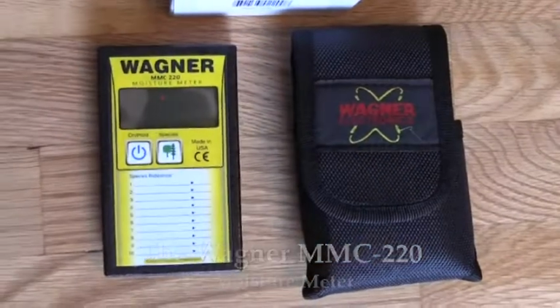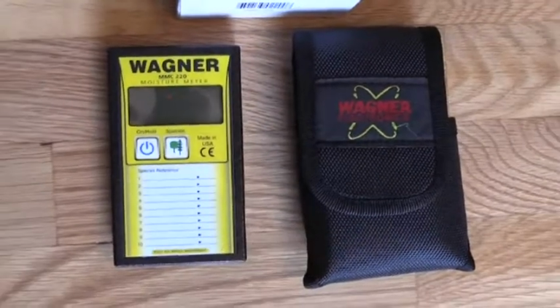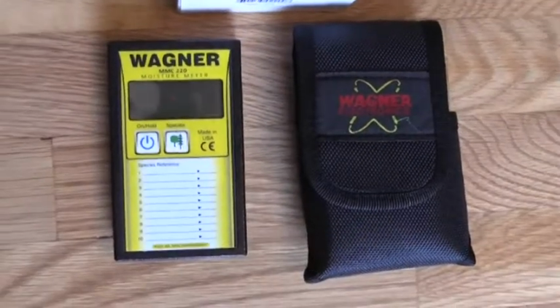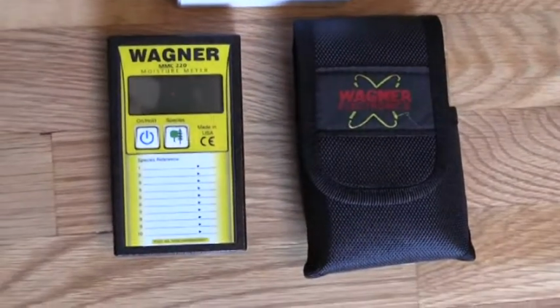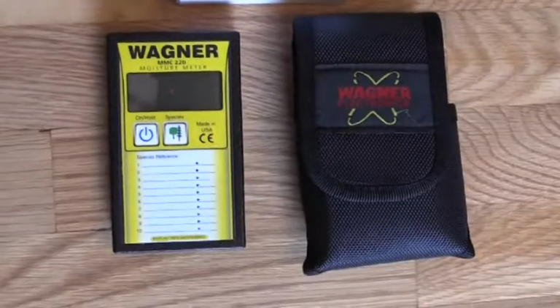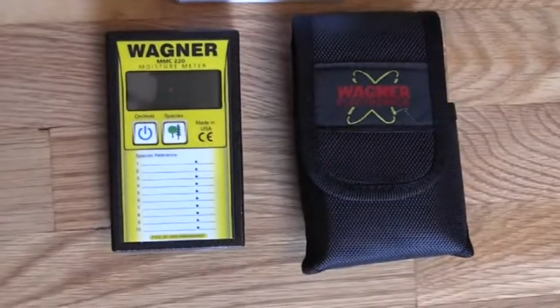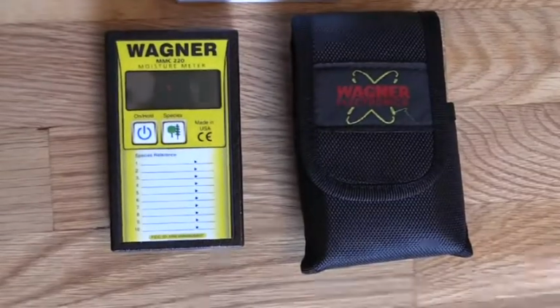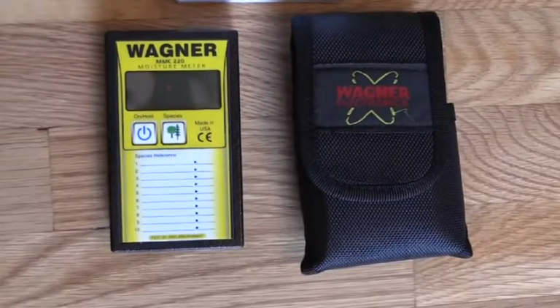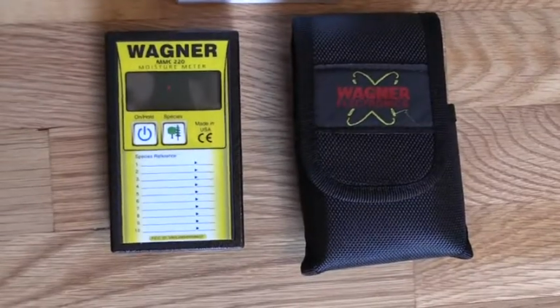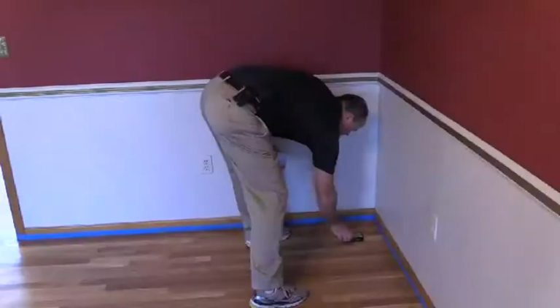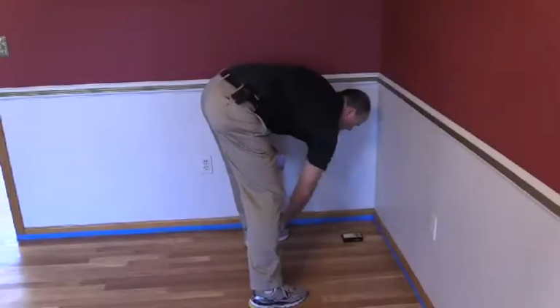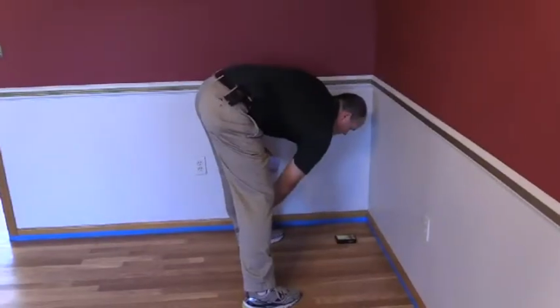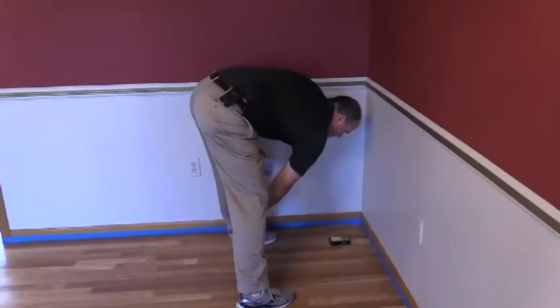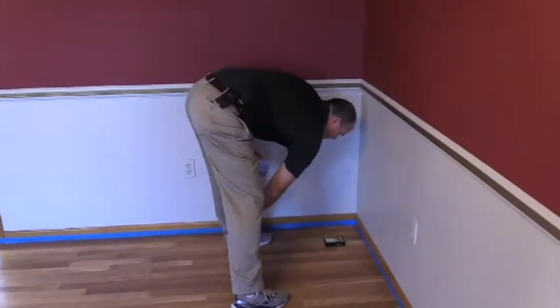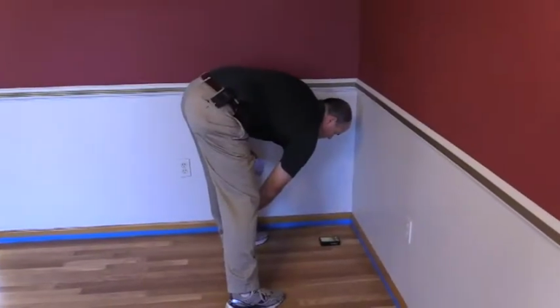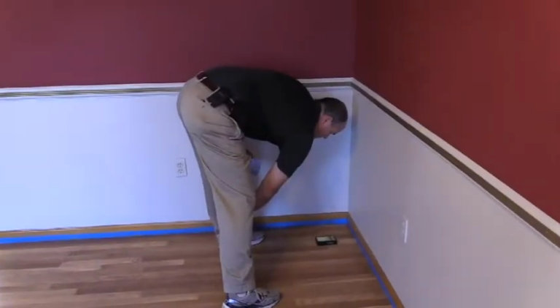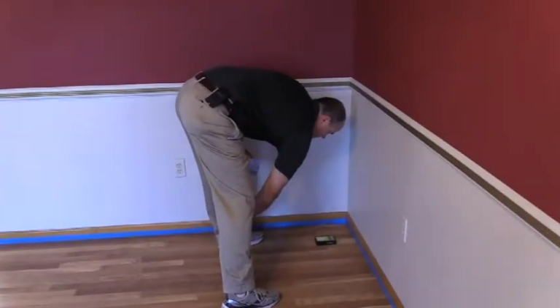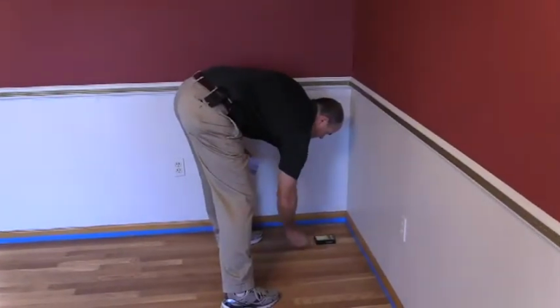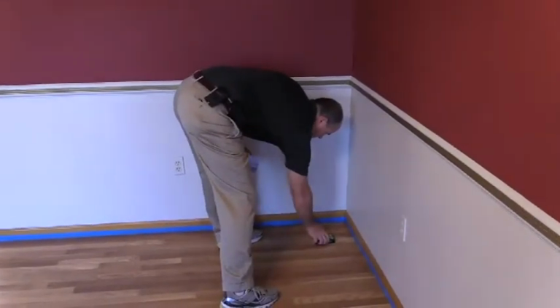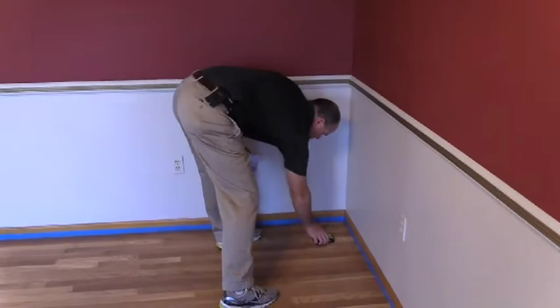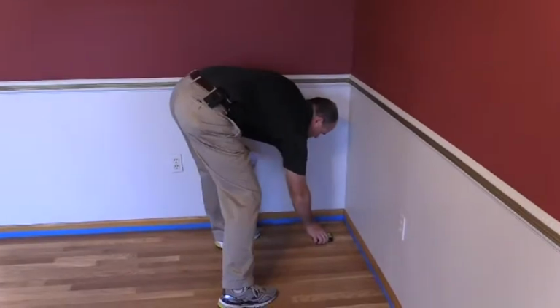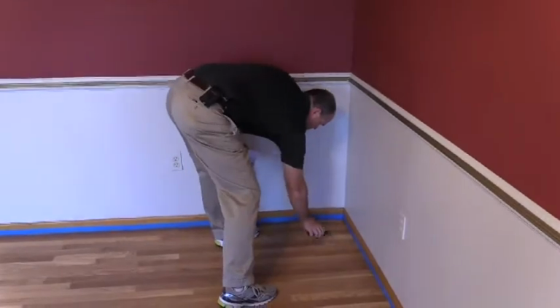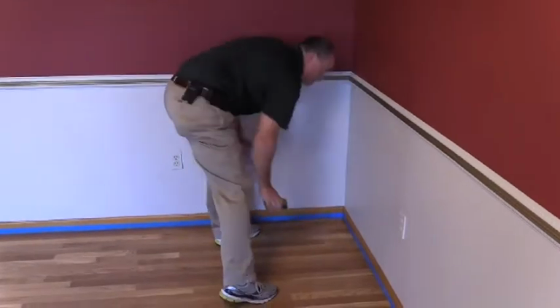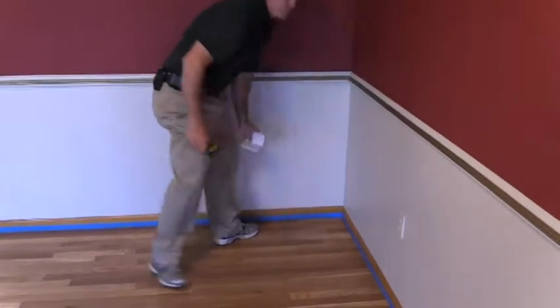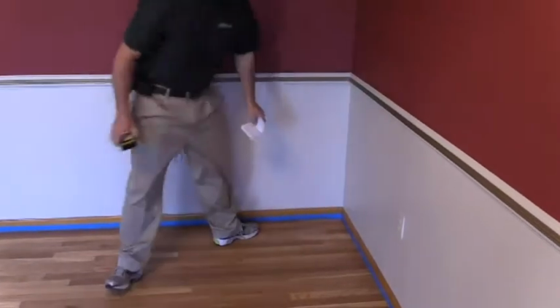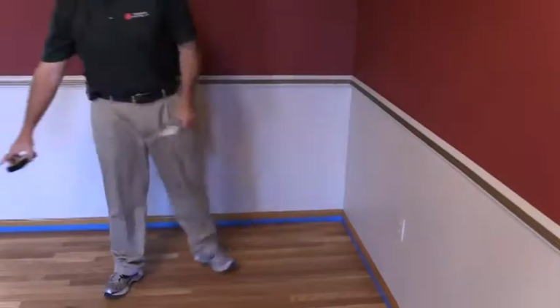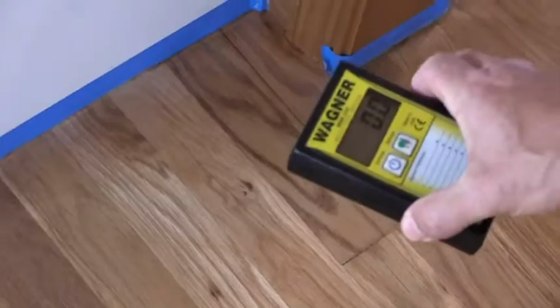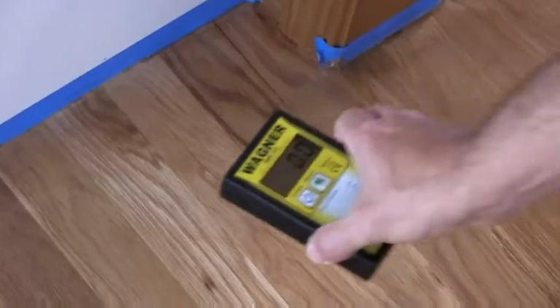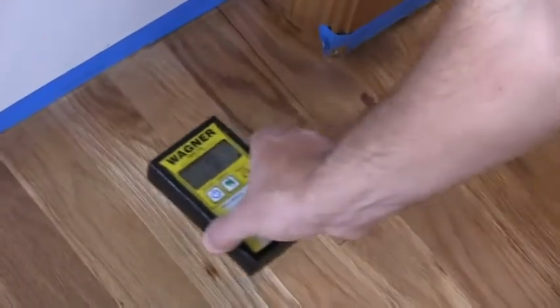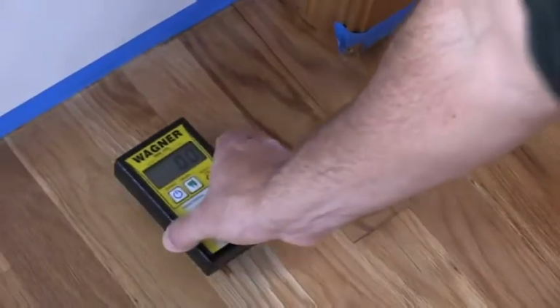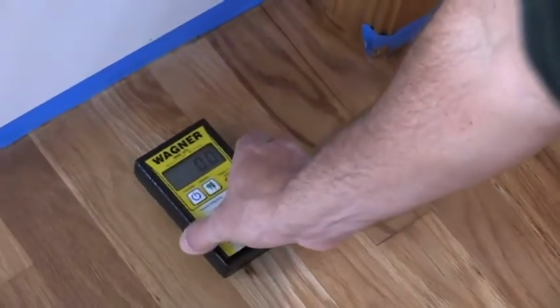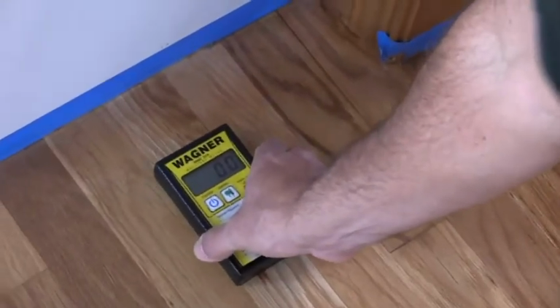The meter offers an opportunity for measuring moisture content in new wood installs, wood floor deliveries, between coats on water-based finishes, subfloors, and joists.